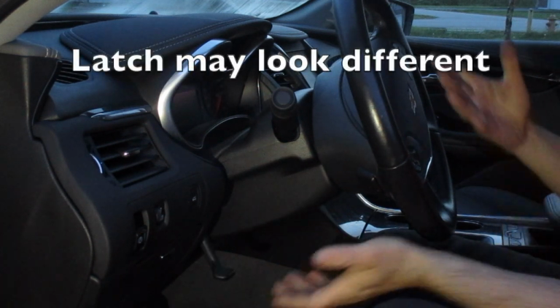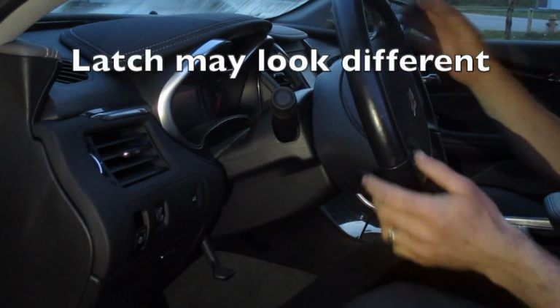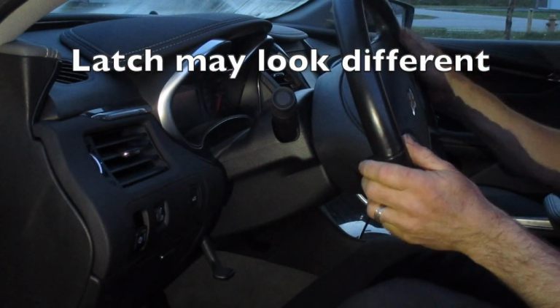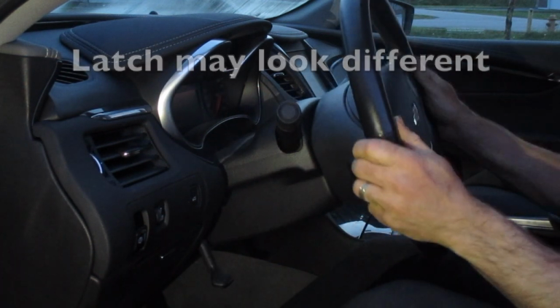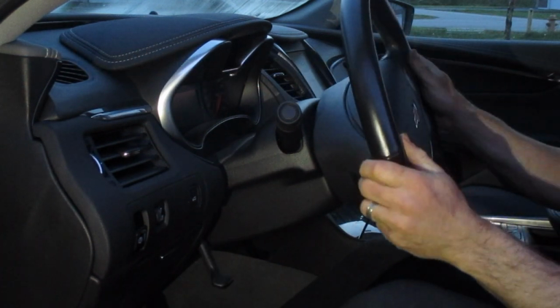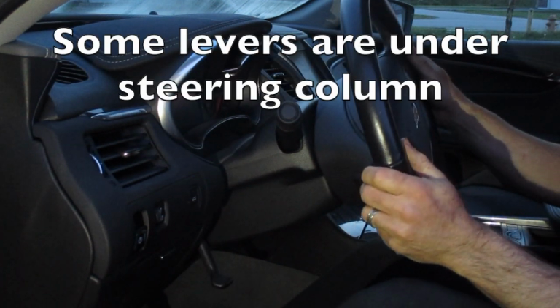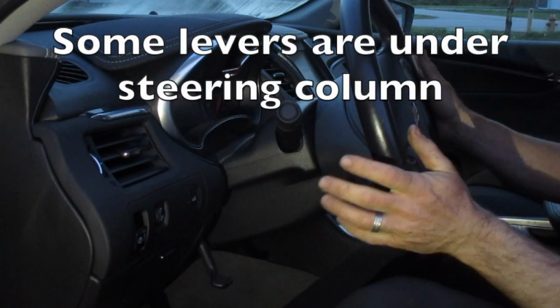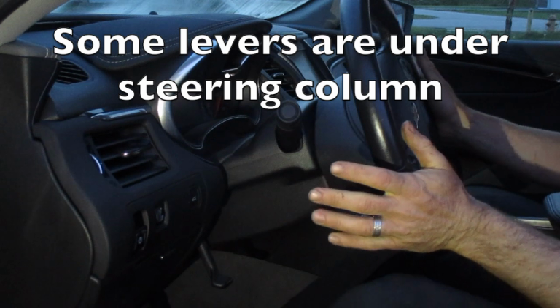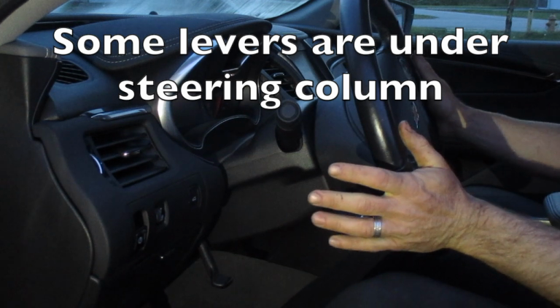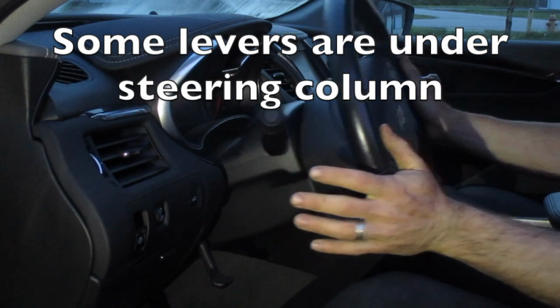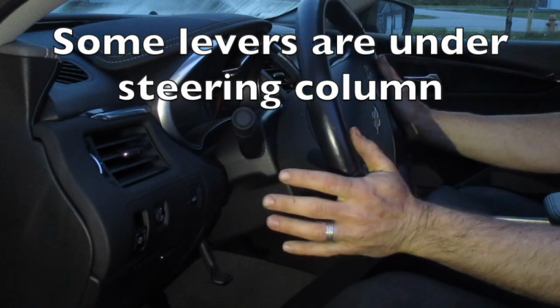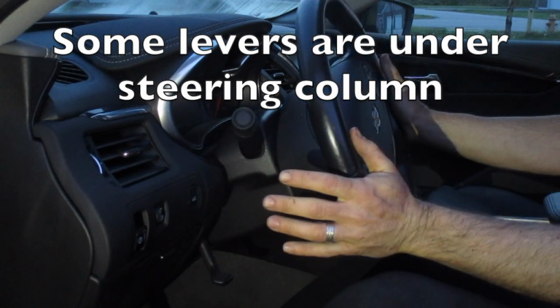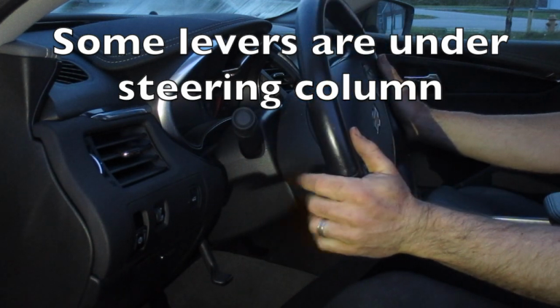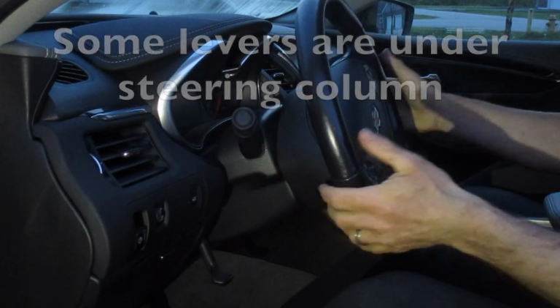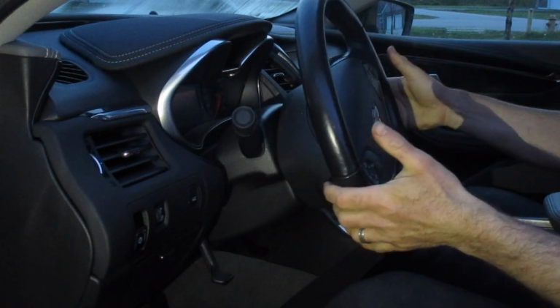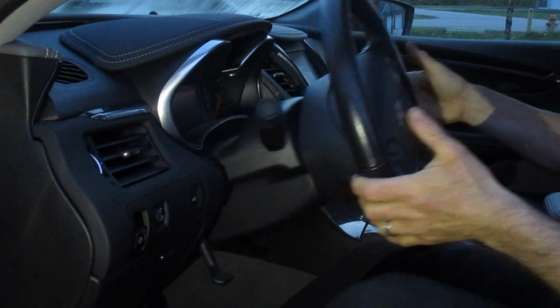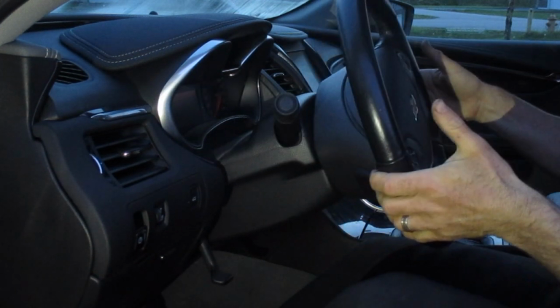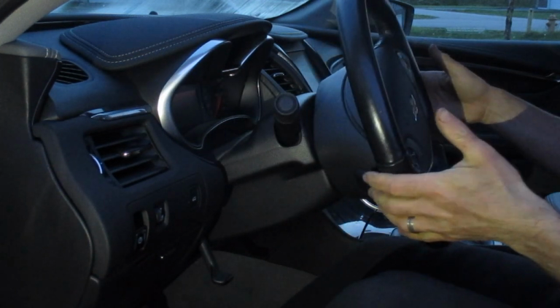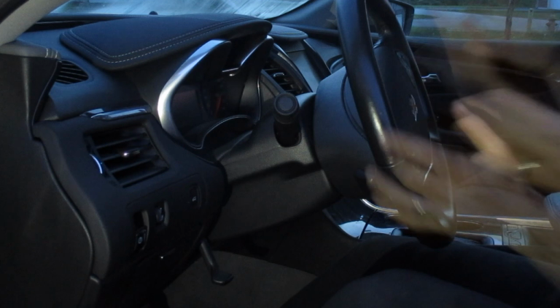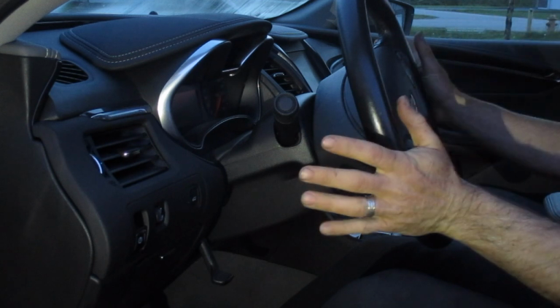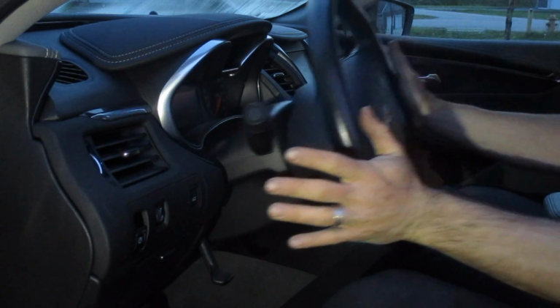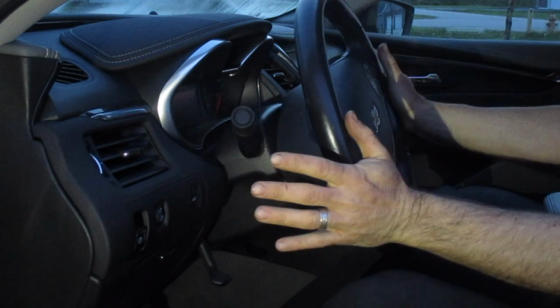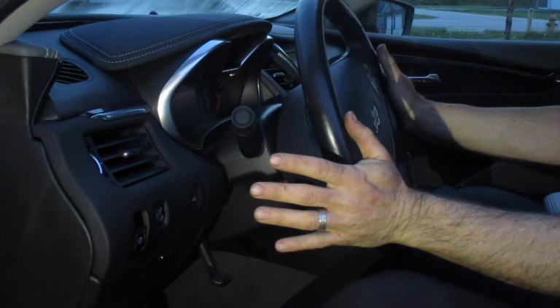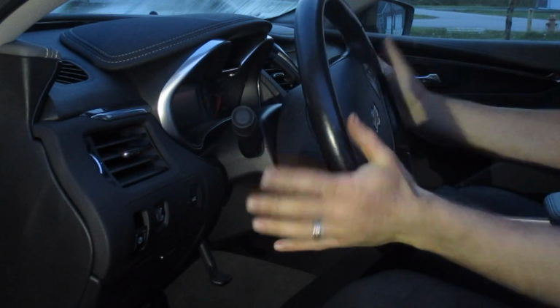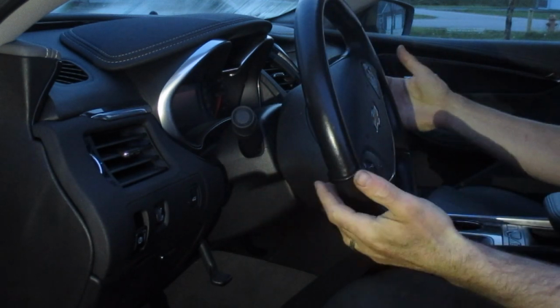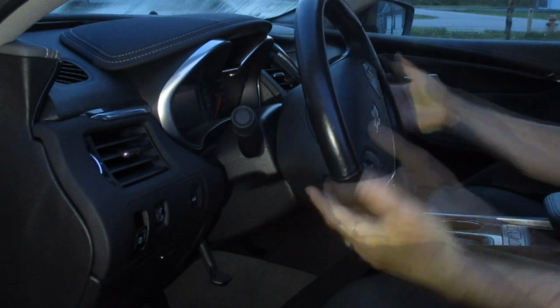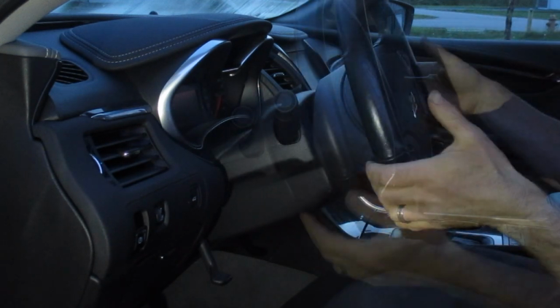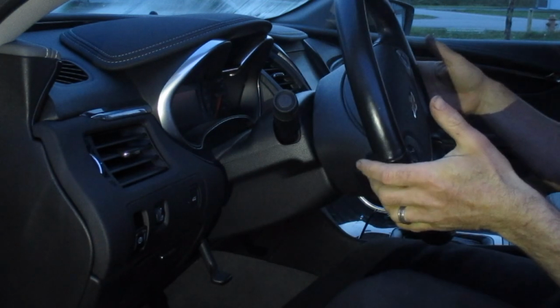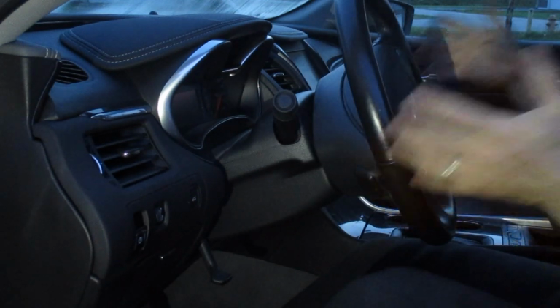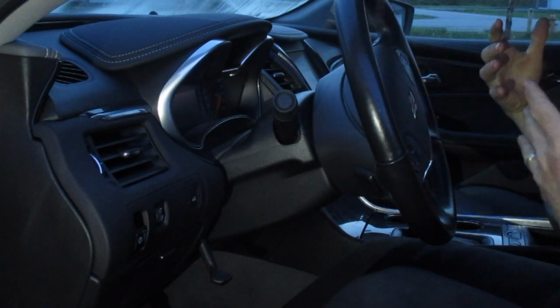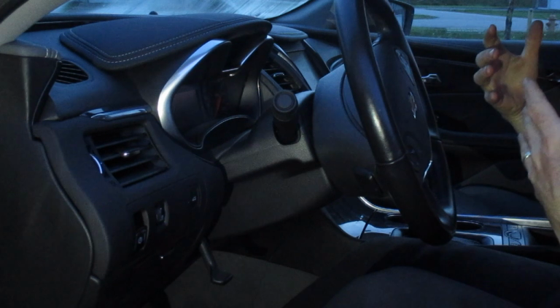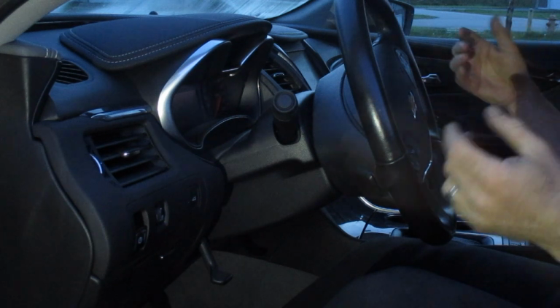This is a telescopic steering wheel, which means we can push this in and we can also pull this steering wheel out. You may want it in, or you'd like that steering wheel pulled a little closer to you.